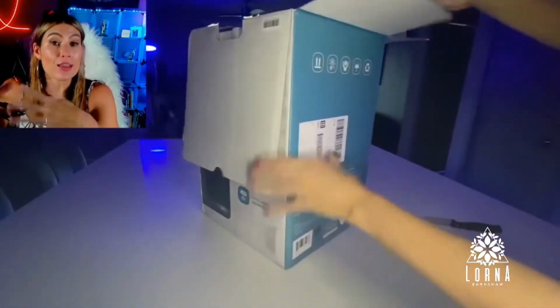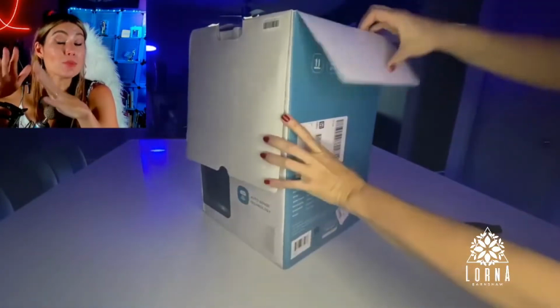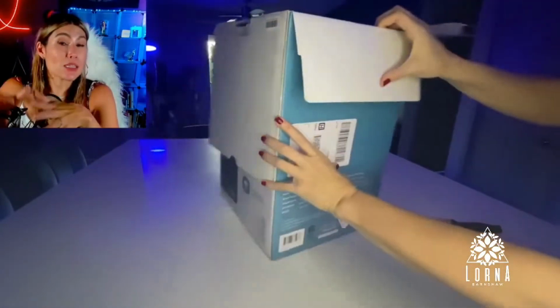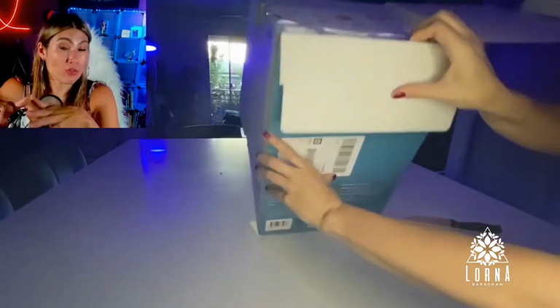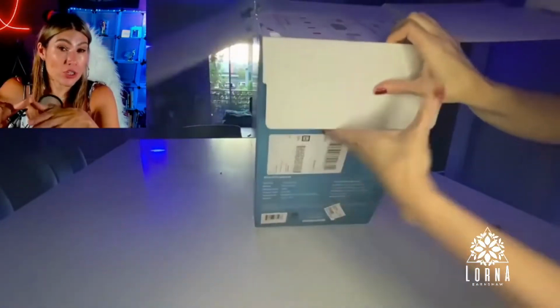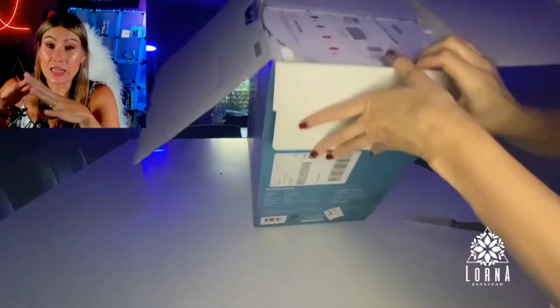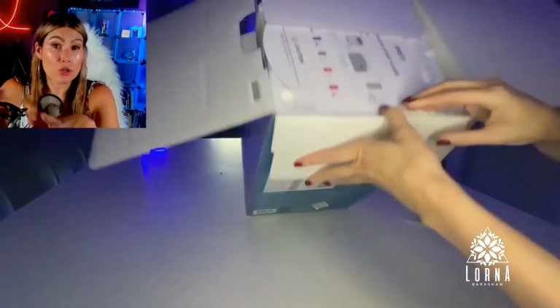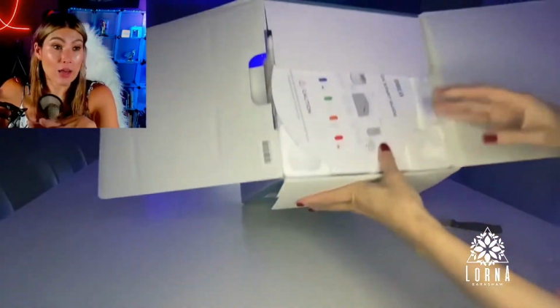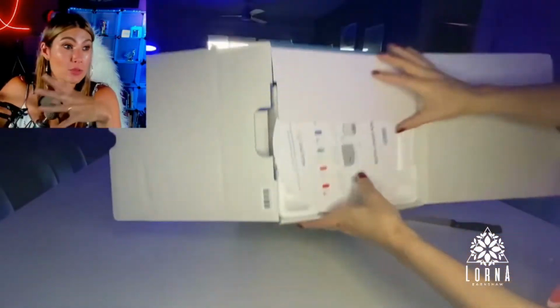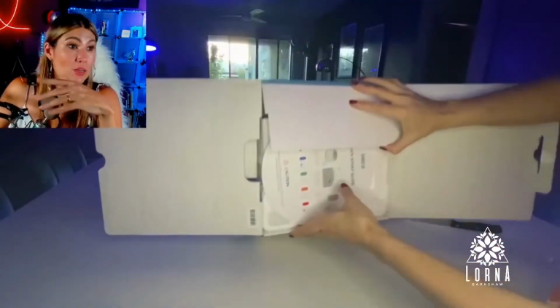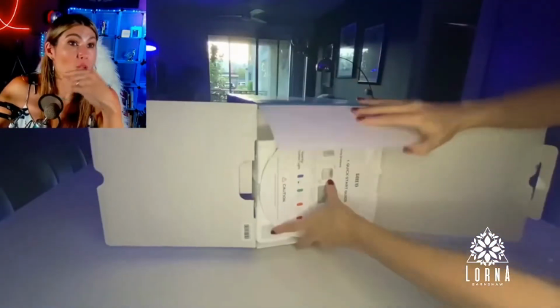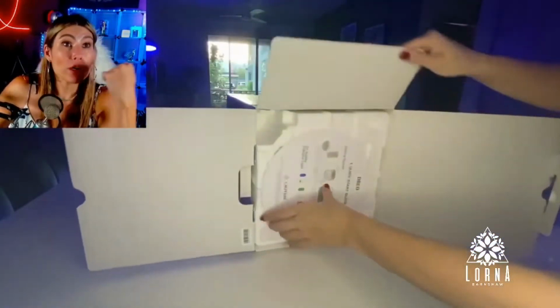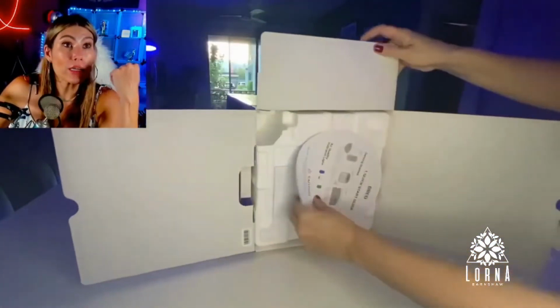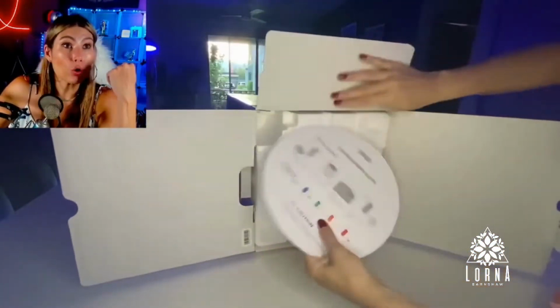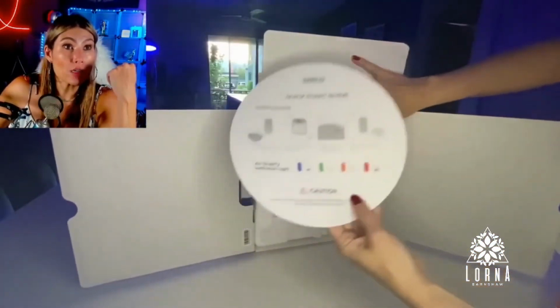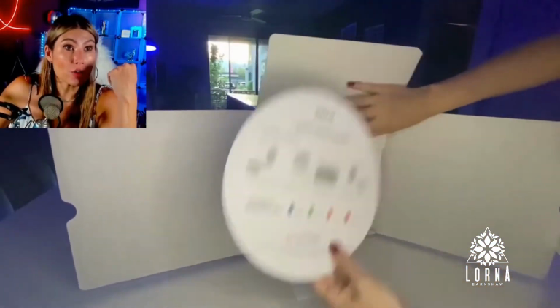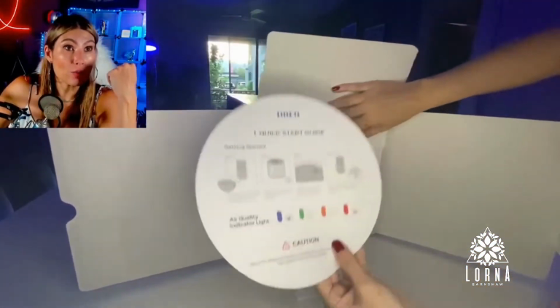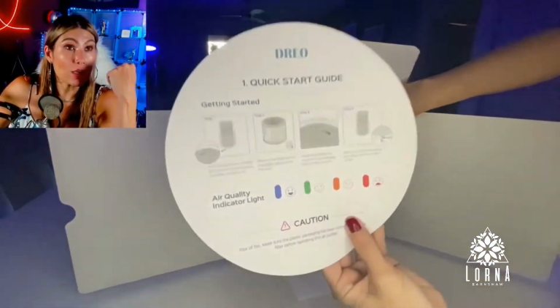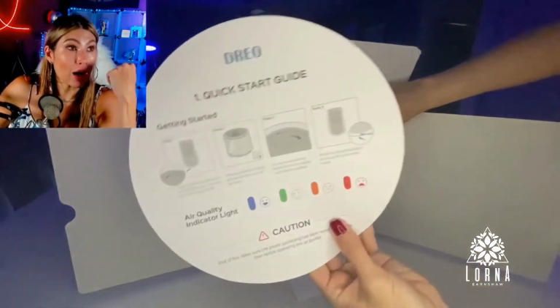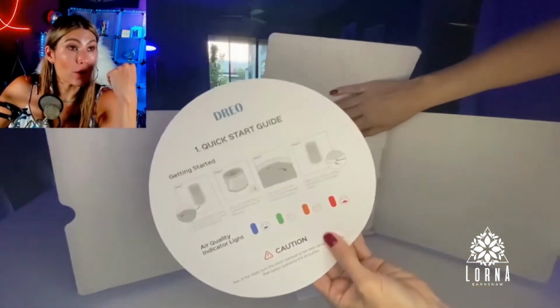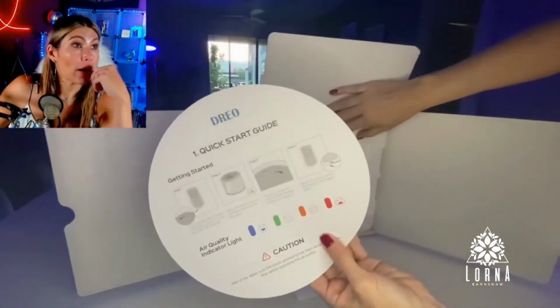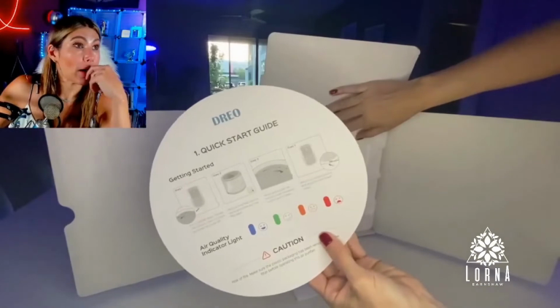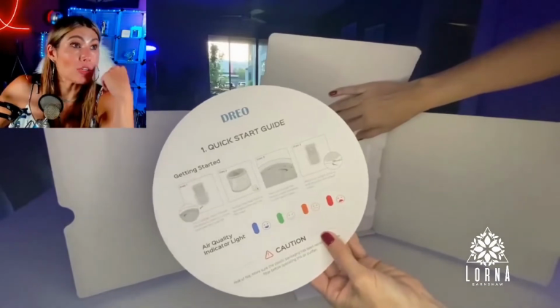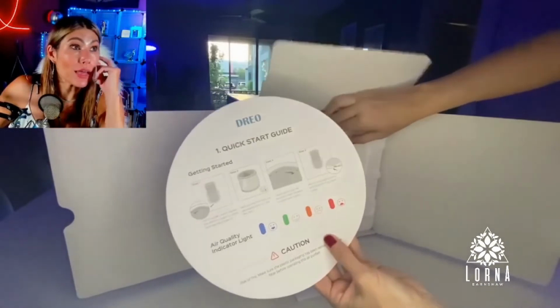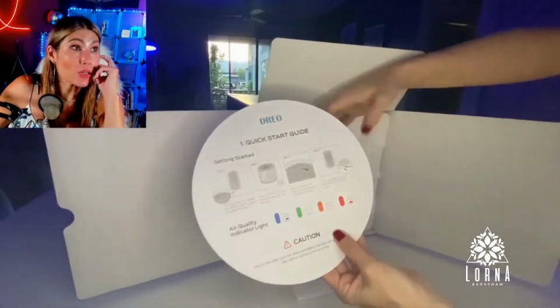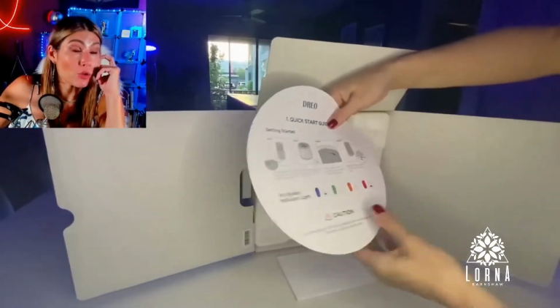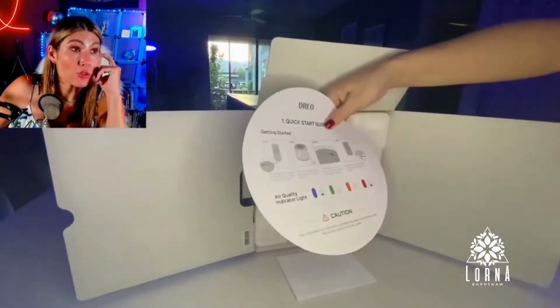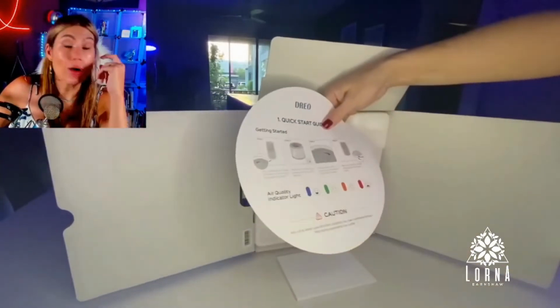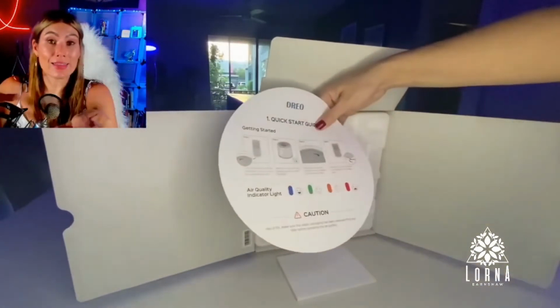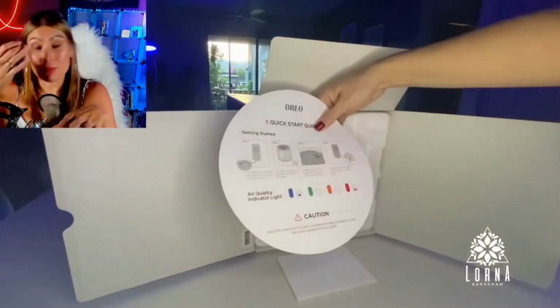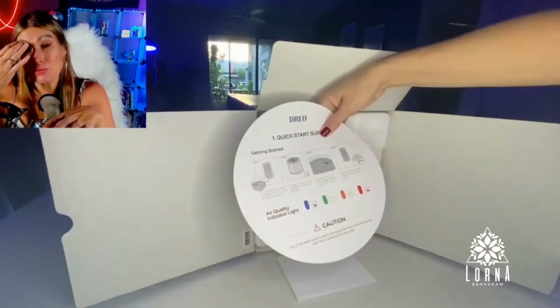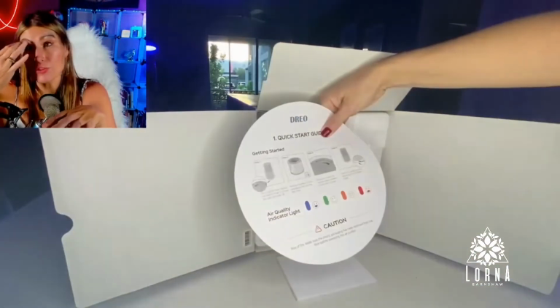This makes it more efficient and not so loud. Sometimes air purifiers can be really noisy and loud. I don't like it when it's too loud, so I like that this makes it more efficient.